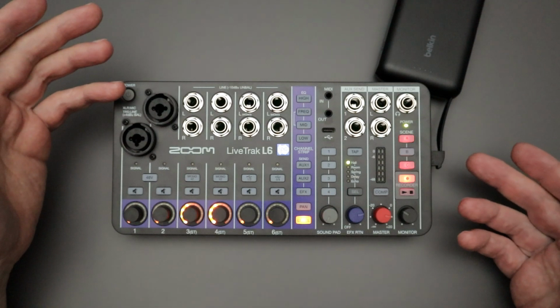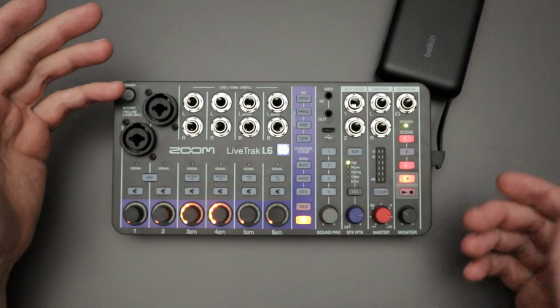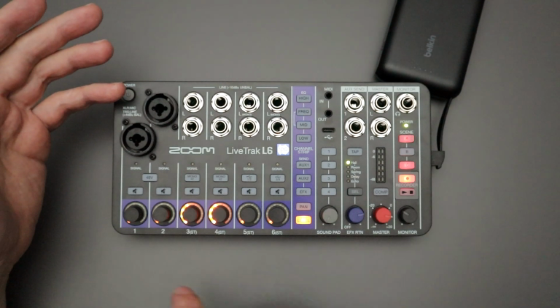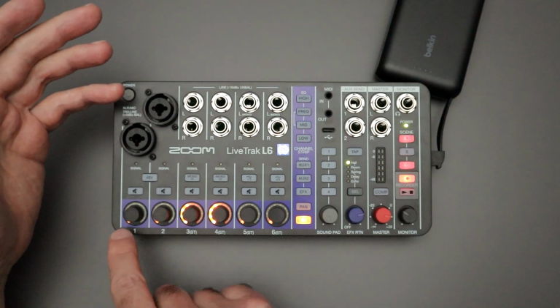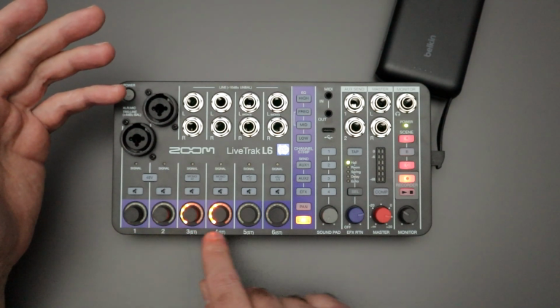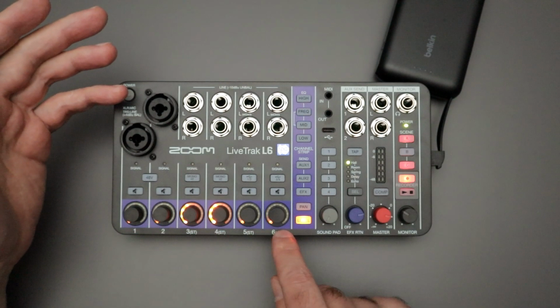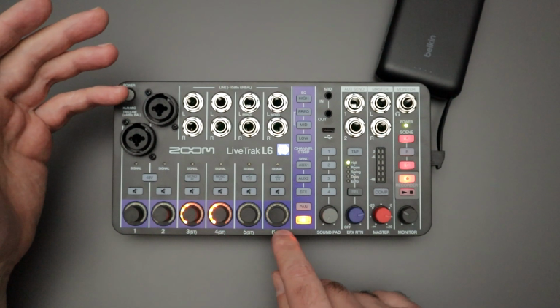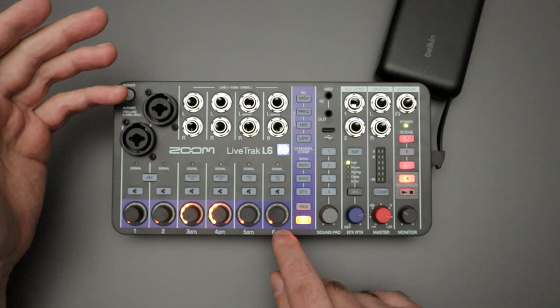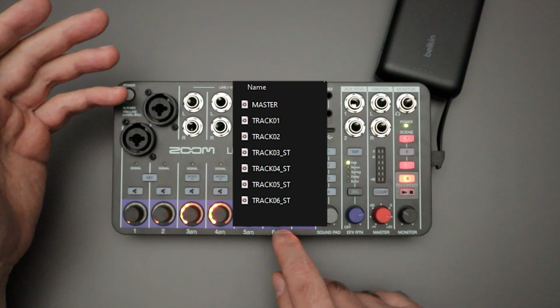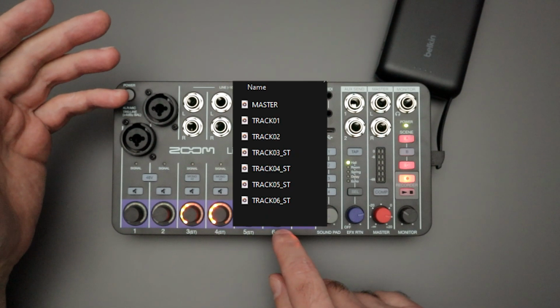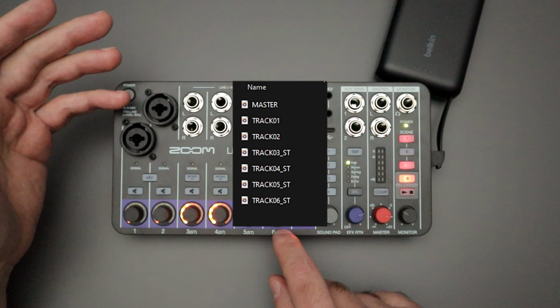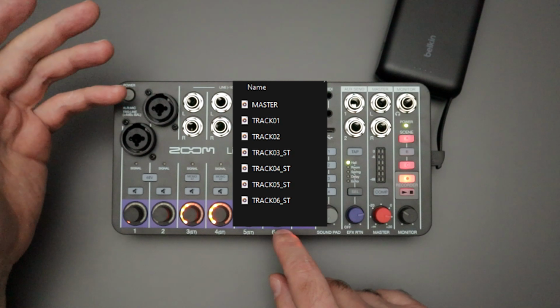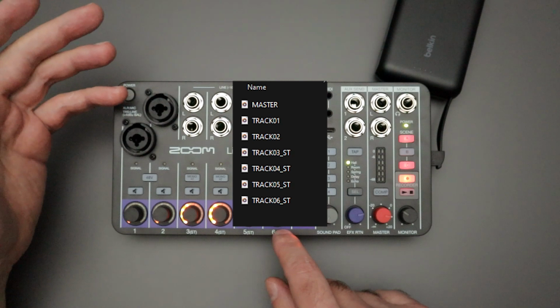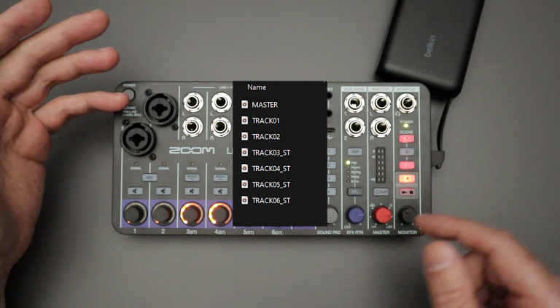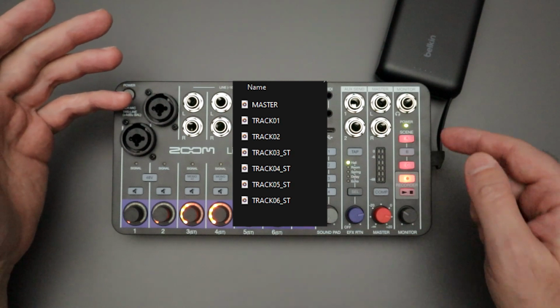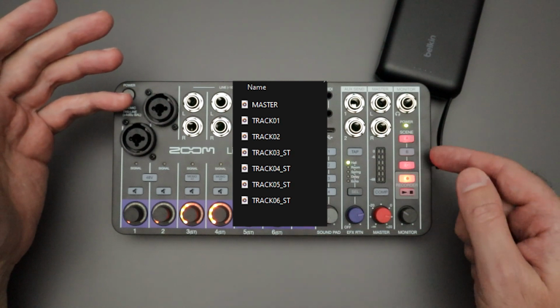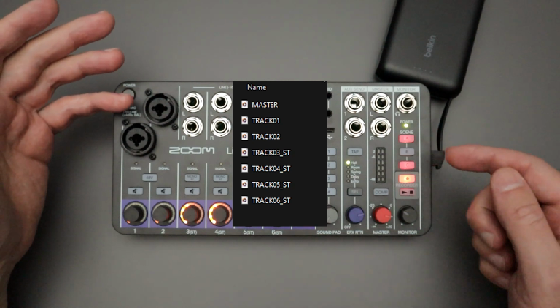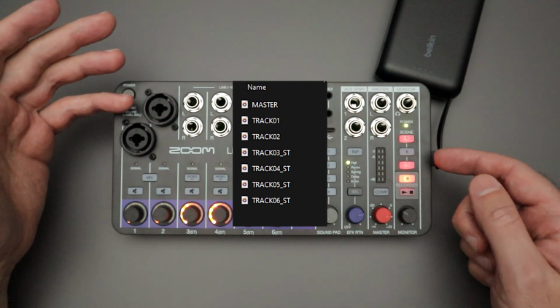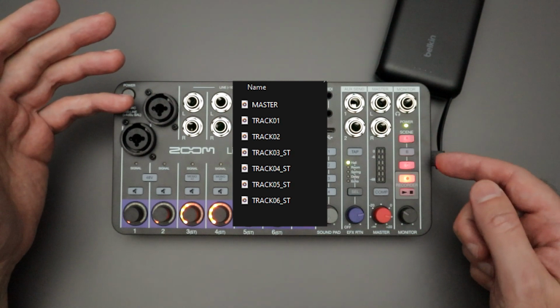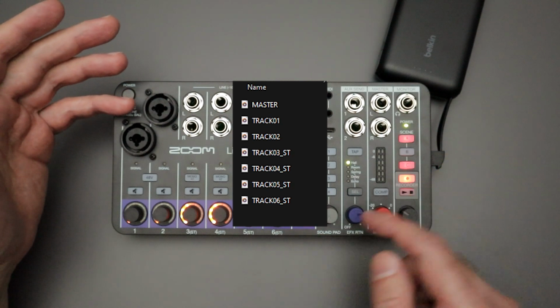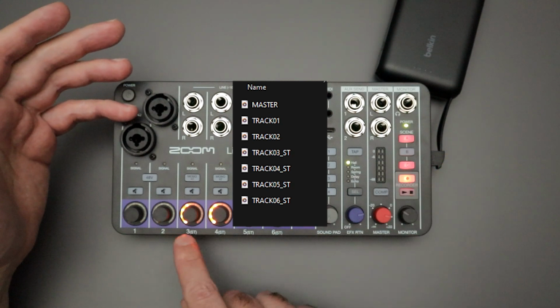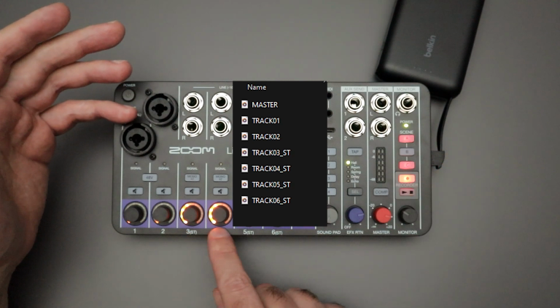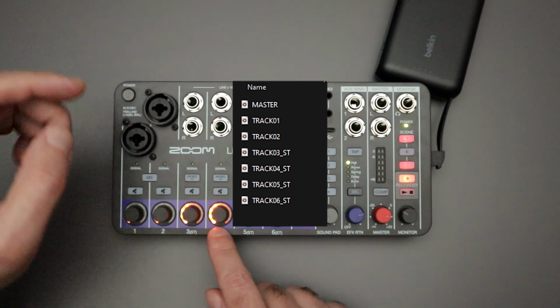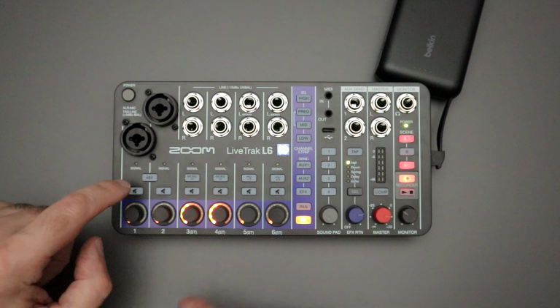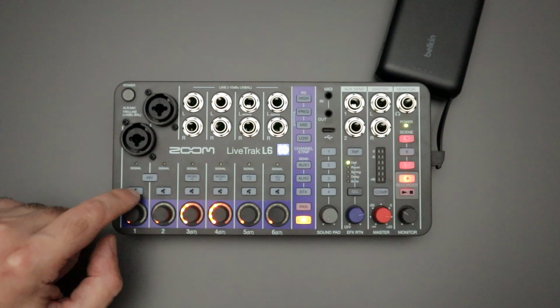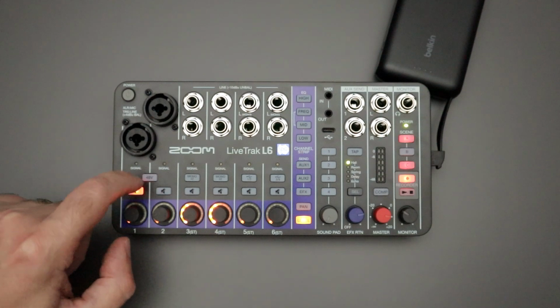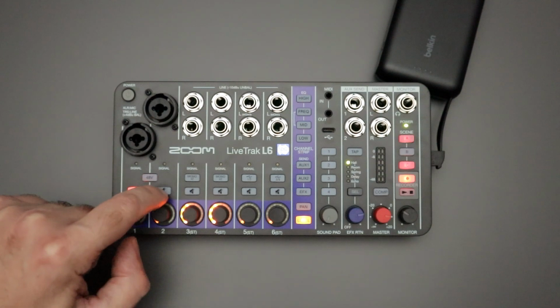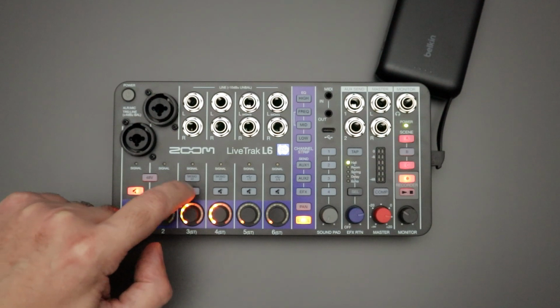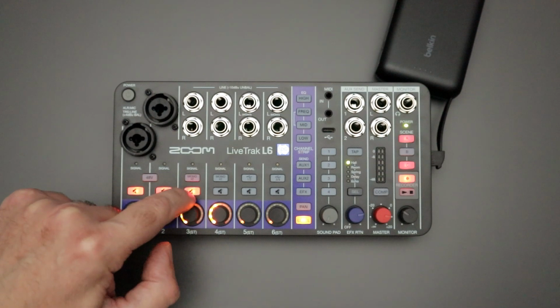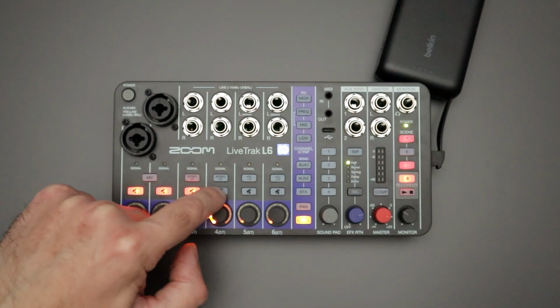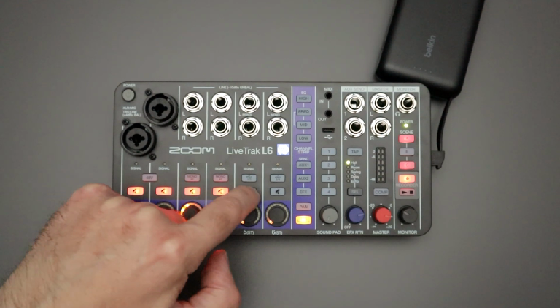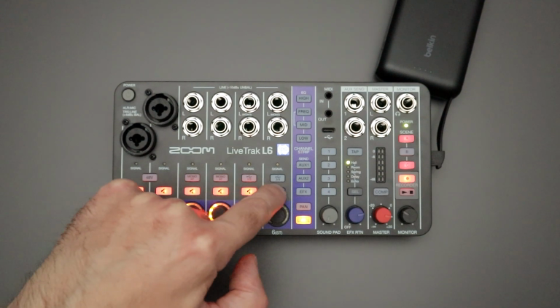If you're playing anything through the L6 and you hit the record button, you will activate multi-track recording. It's going to record all six of these tracks or channels, and it's also going to record a stereo master mix.